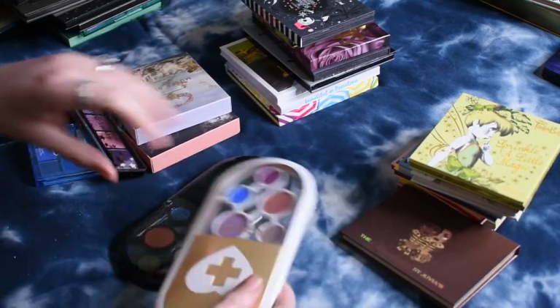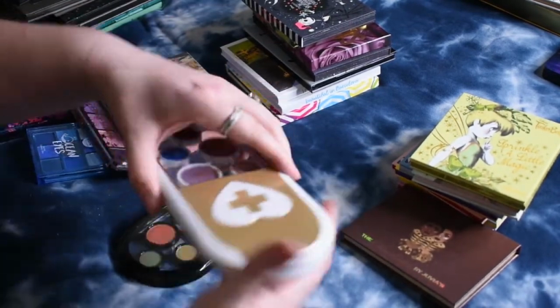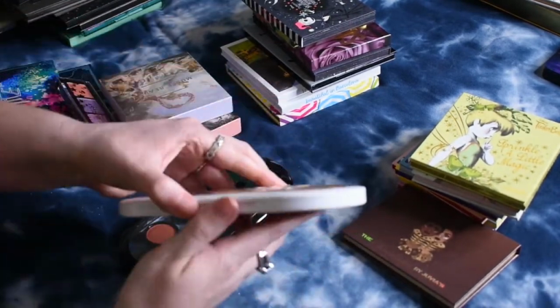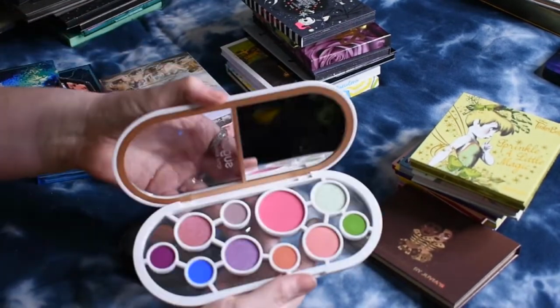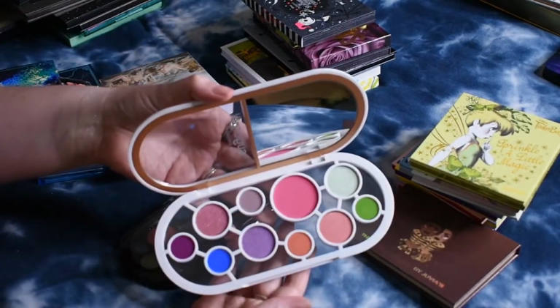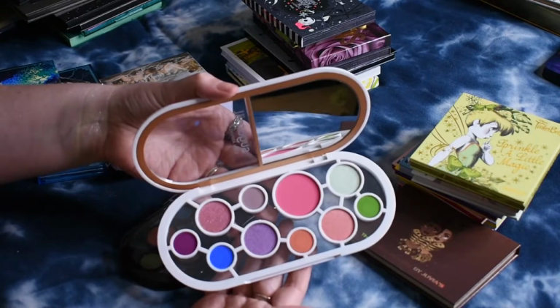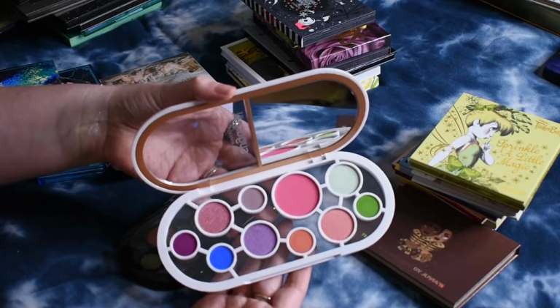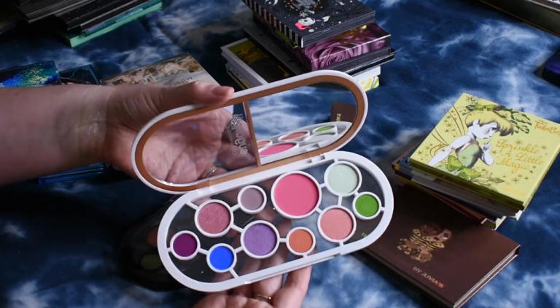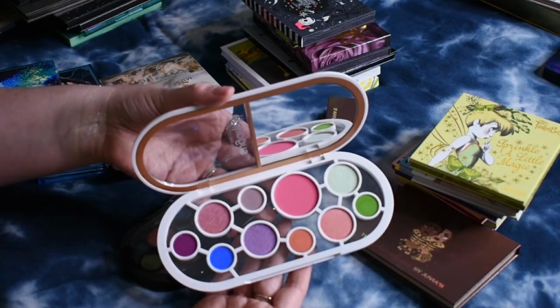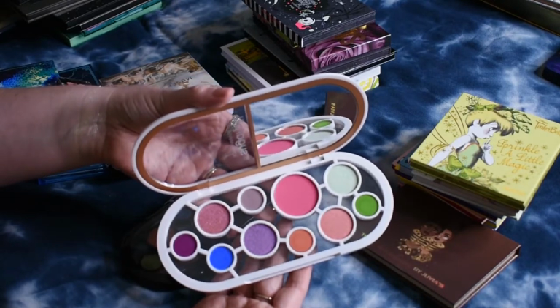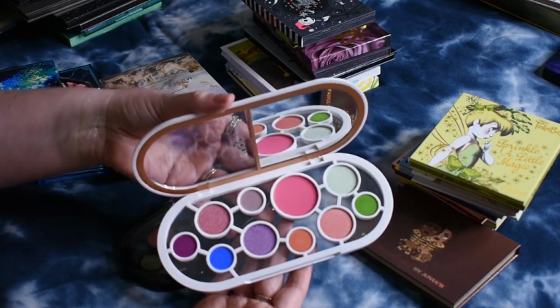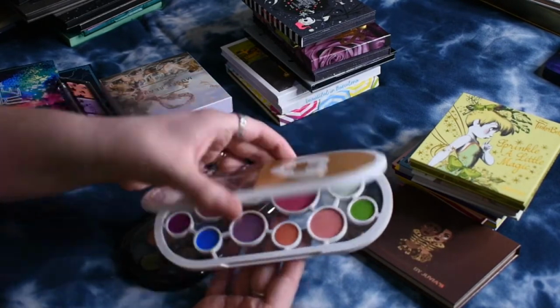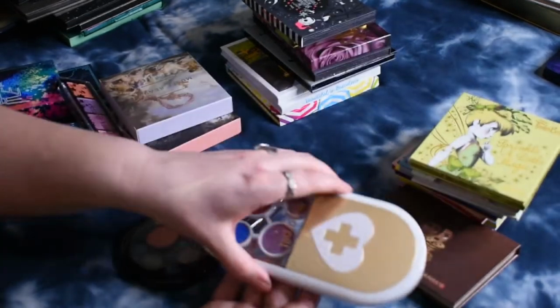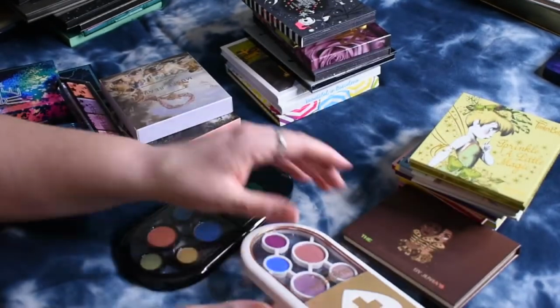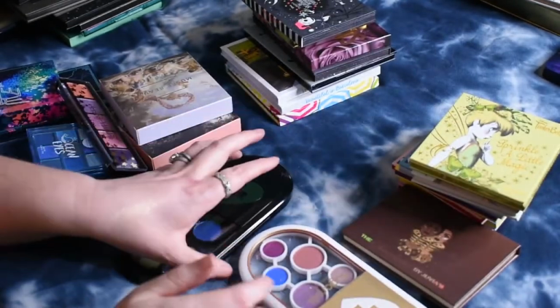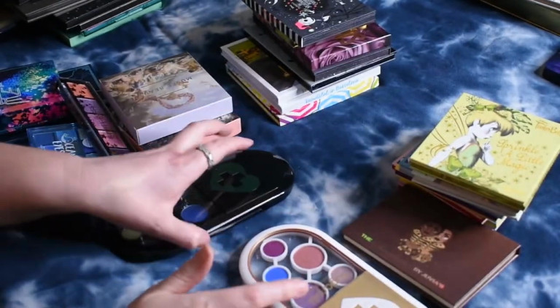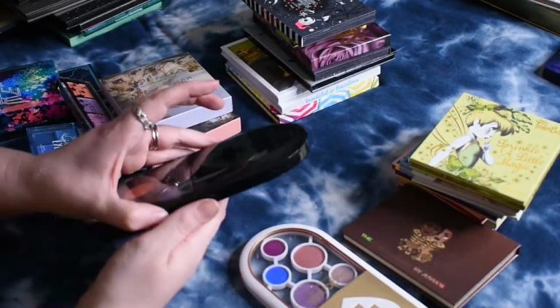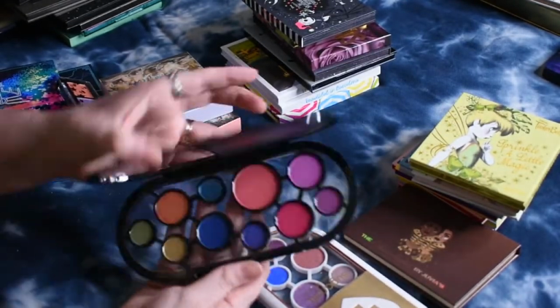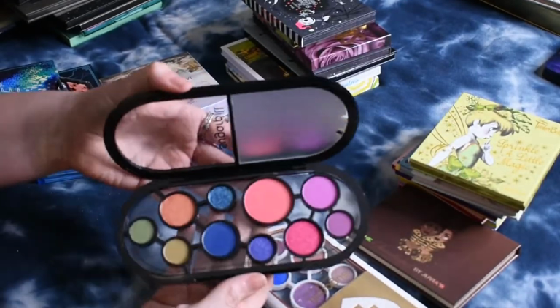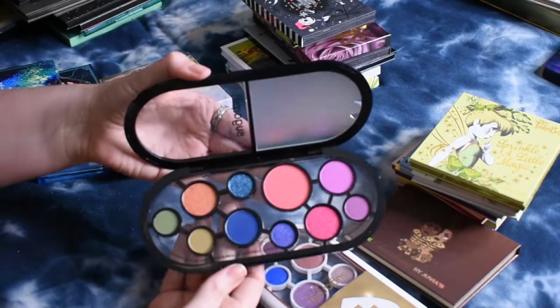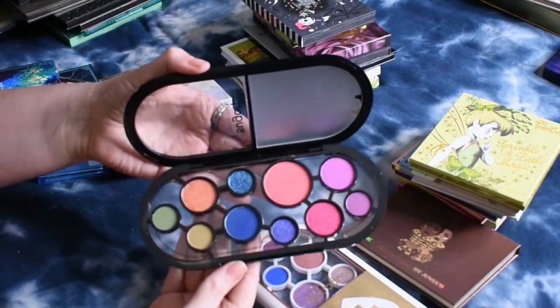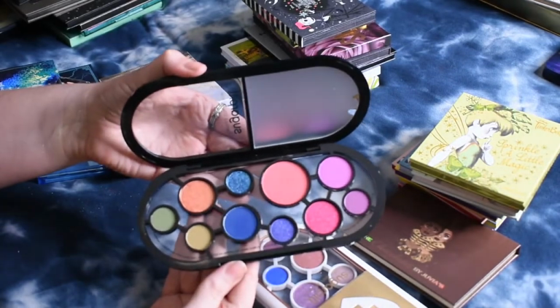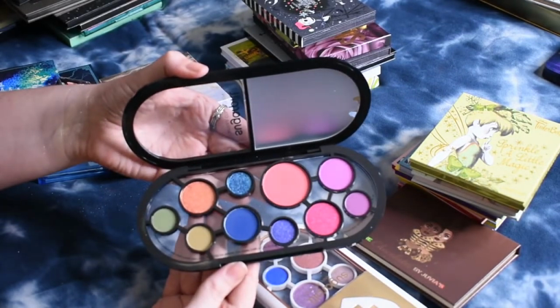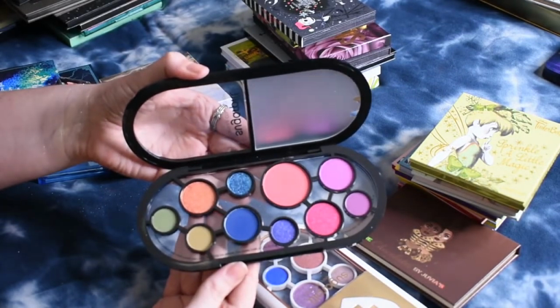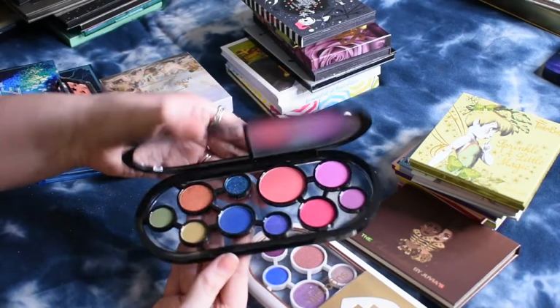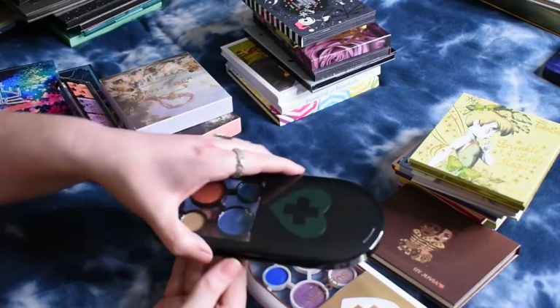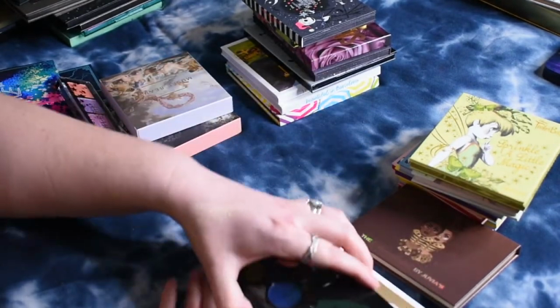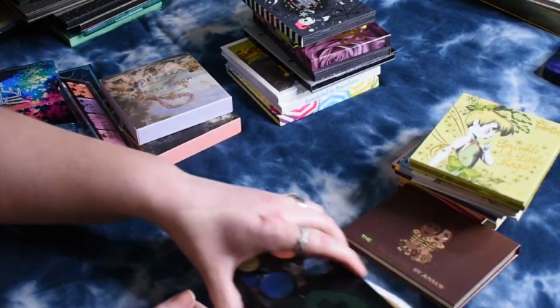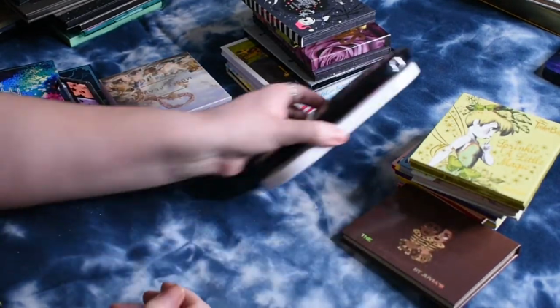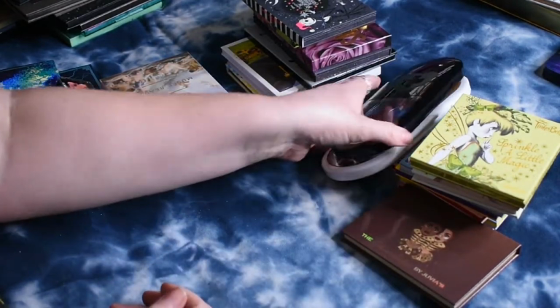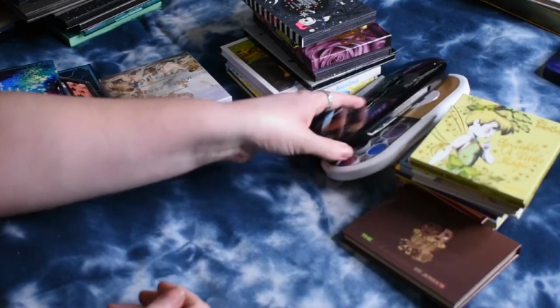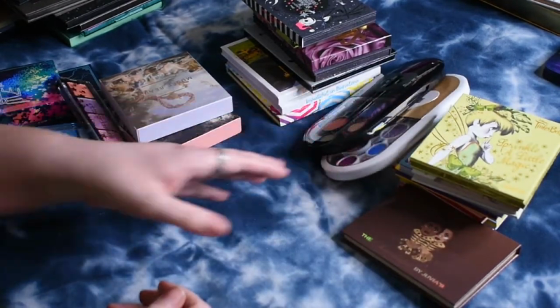These are the two Sugarpill palettes I haven't tried yet. This is the Capsule Anniversary Edition, which is their 10th anniversary. And then this one was the Halloween palette. So I need to definitely give those a try as well.